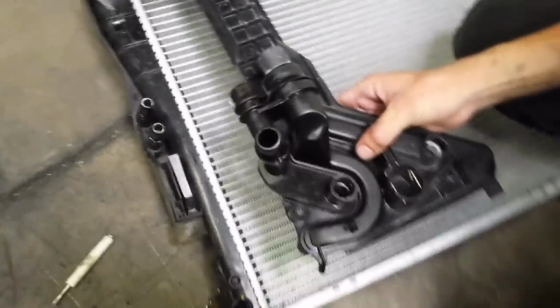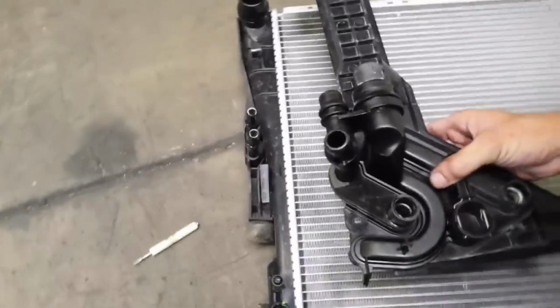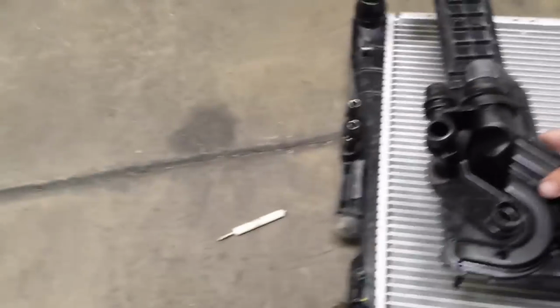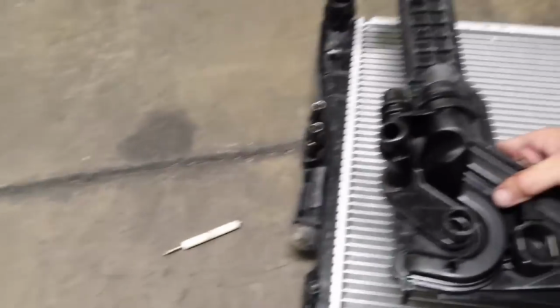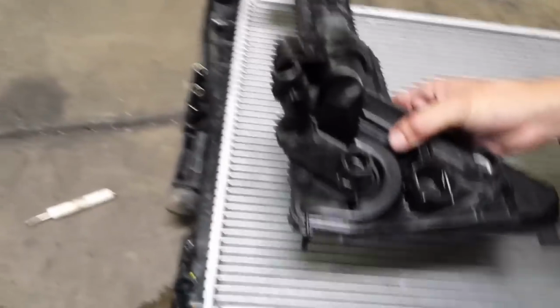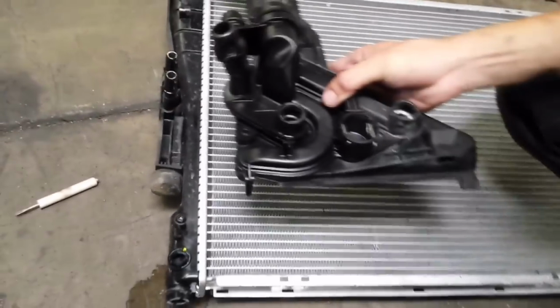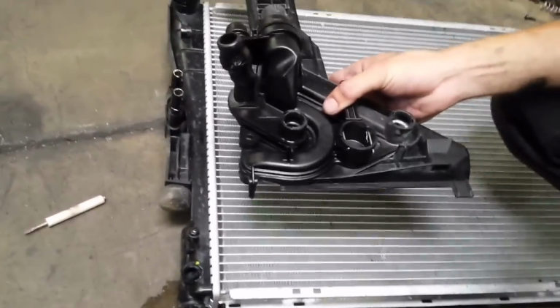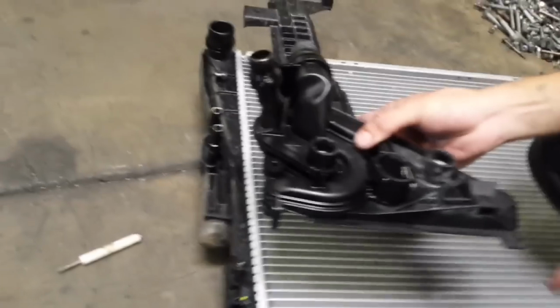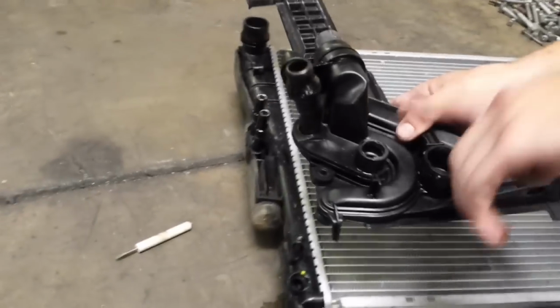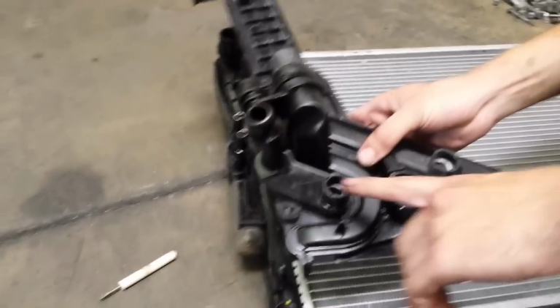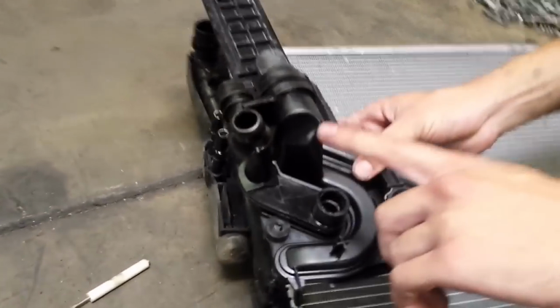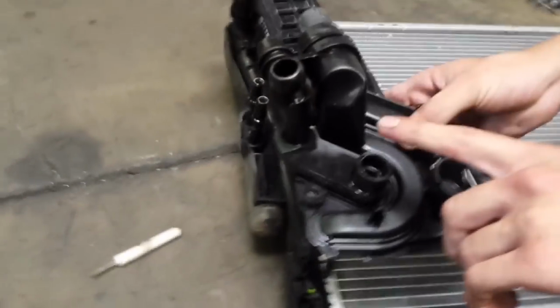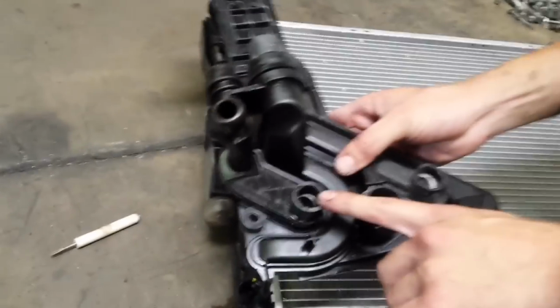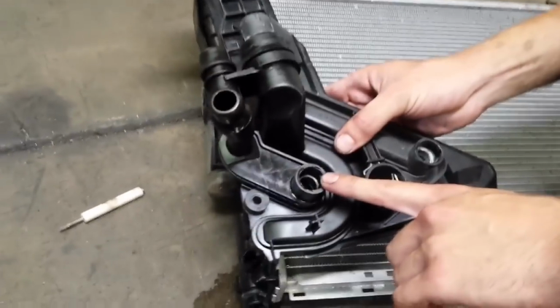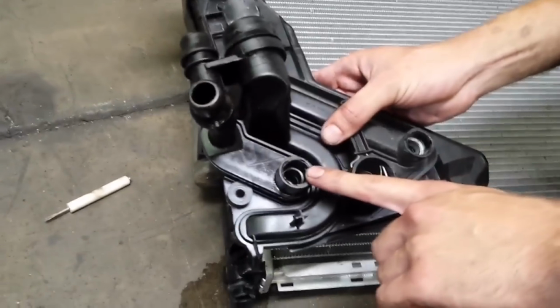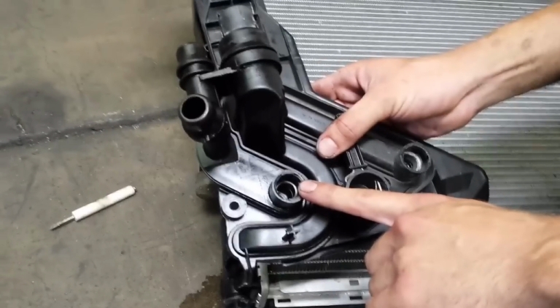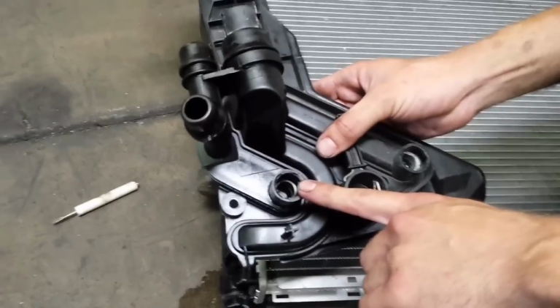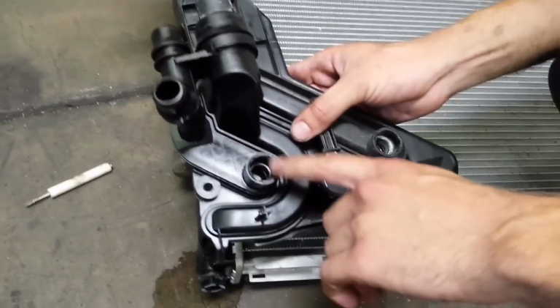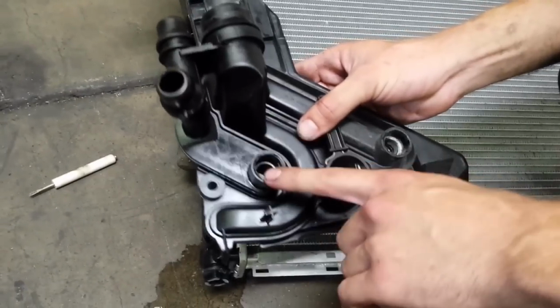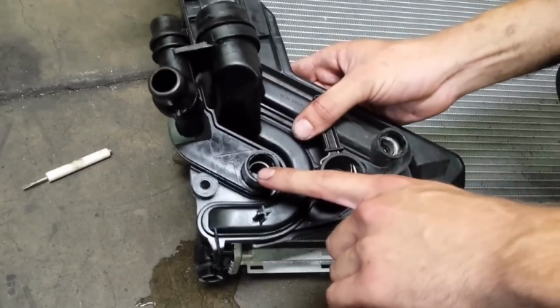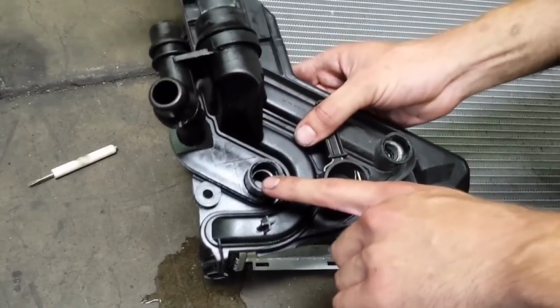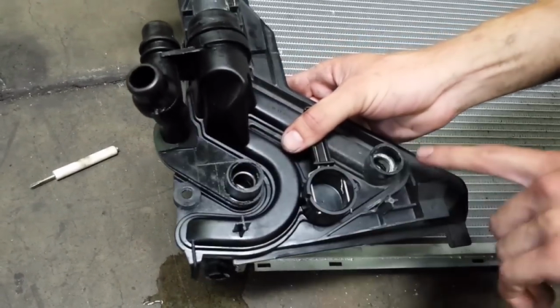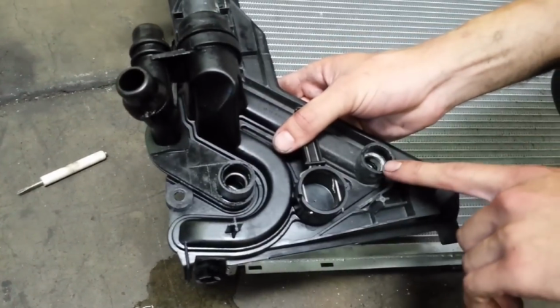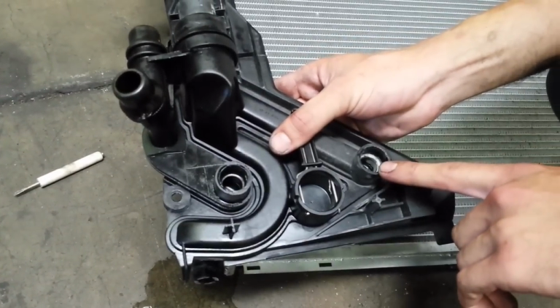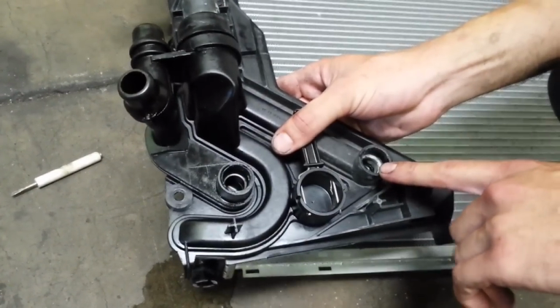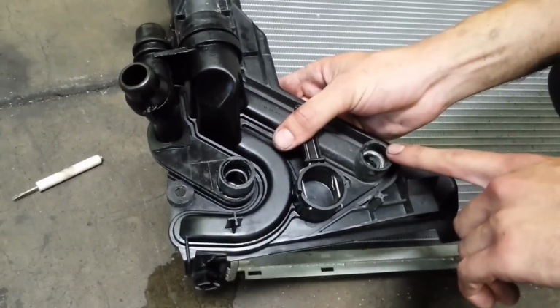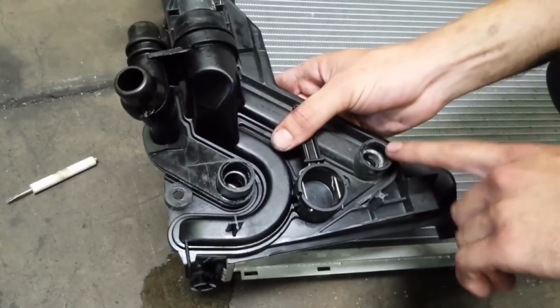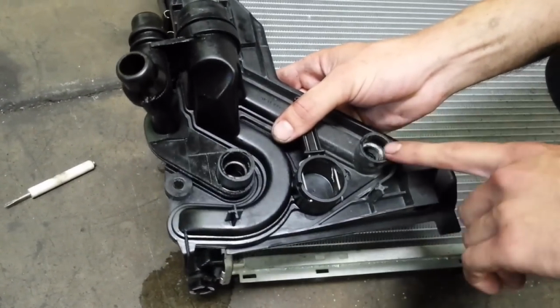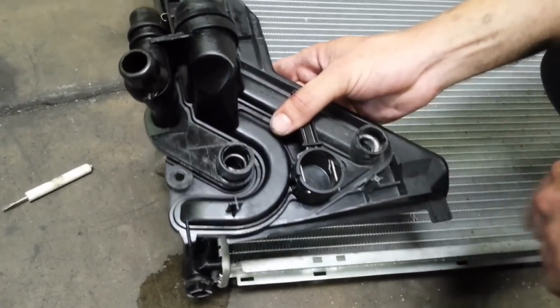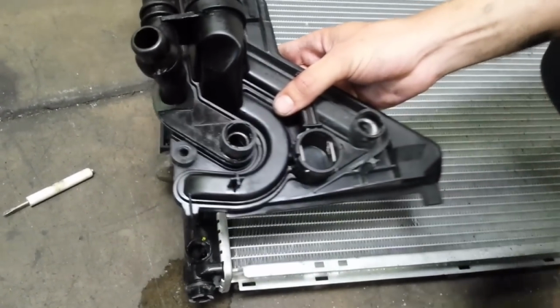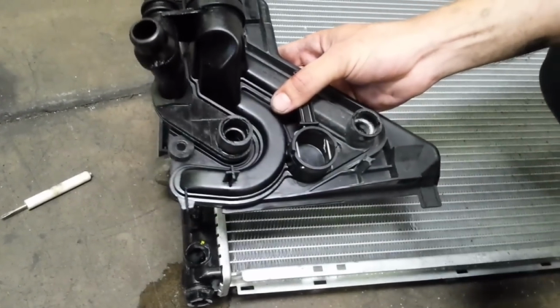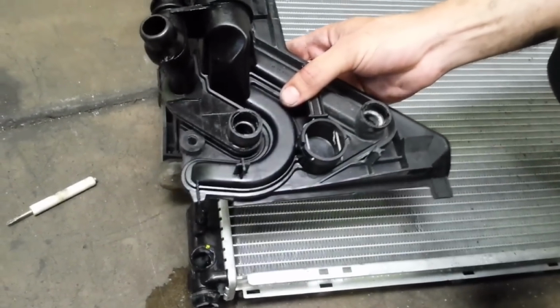All you really need to do is fill up the hole for the automatic transcooler — right here and over here — with some epoxy, some glue, something to seal it up.